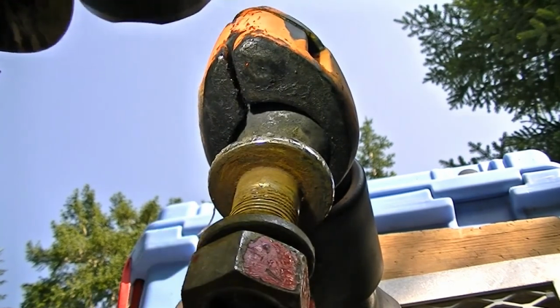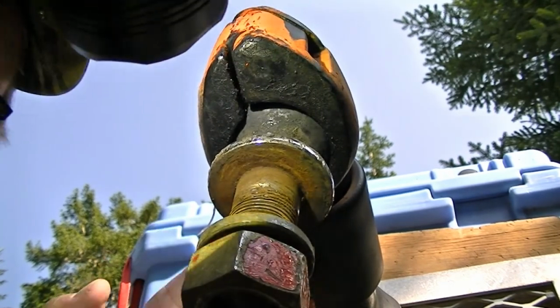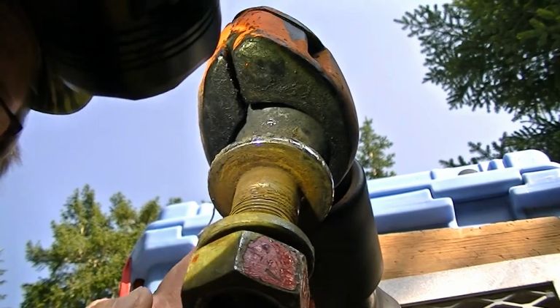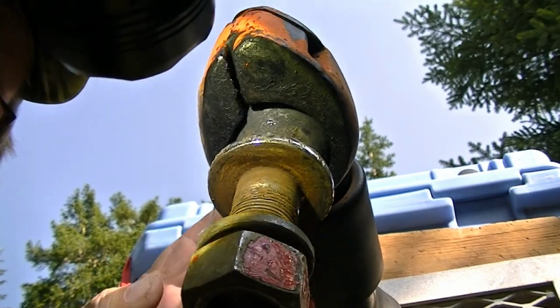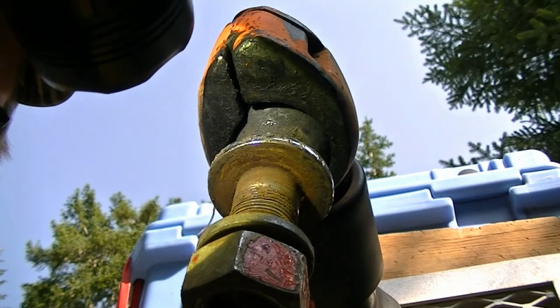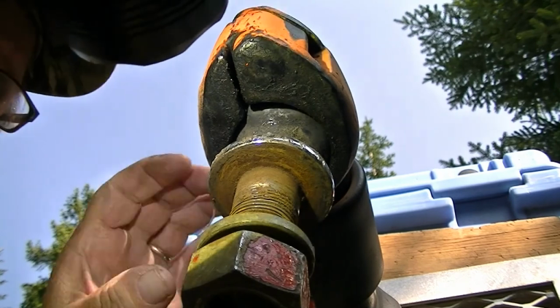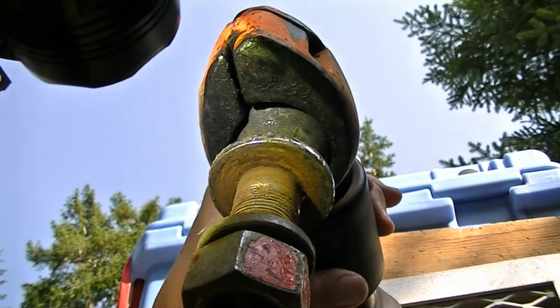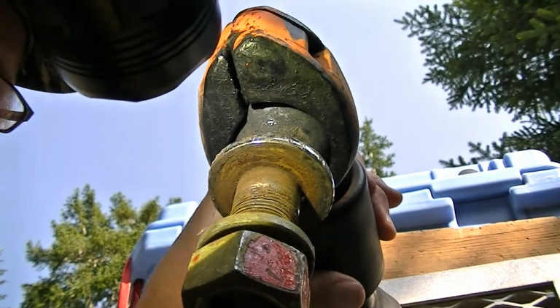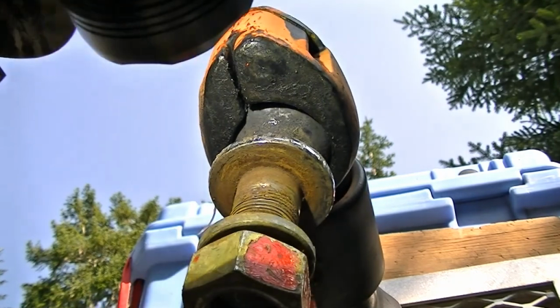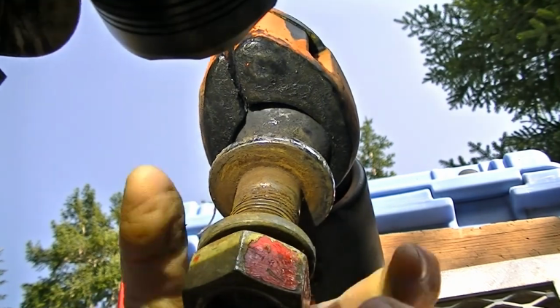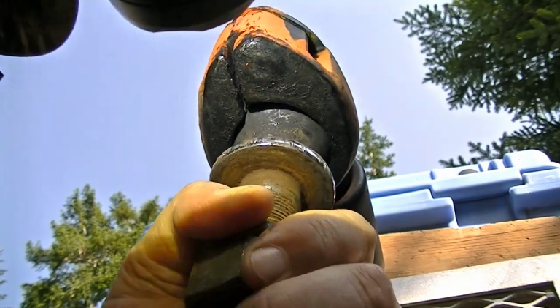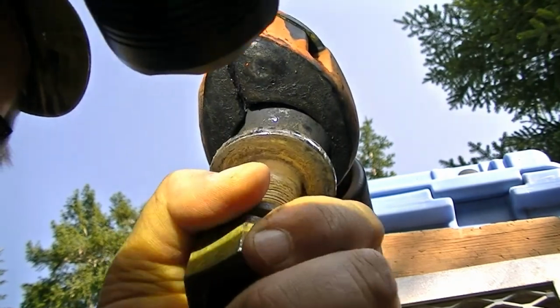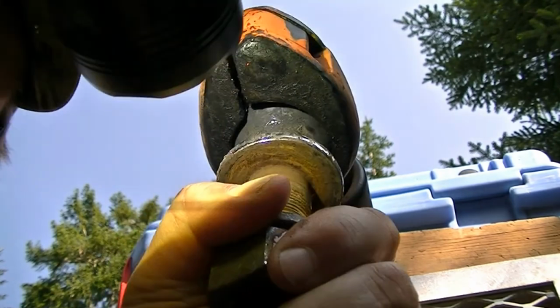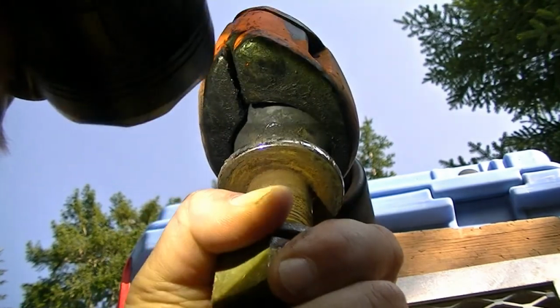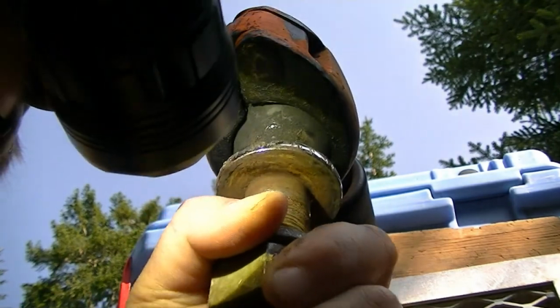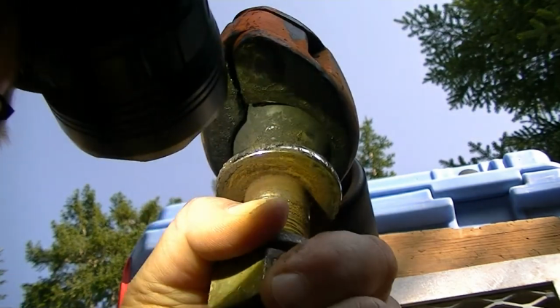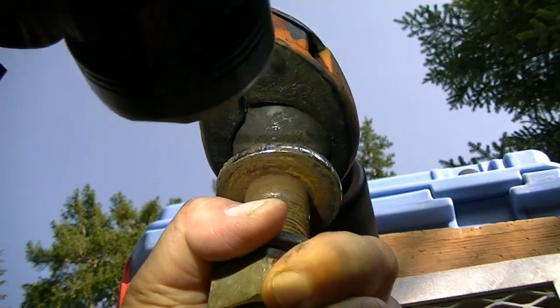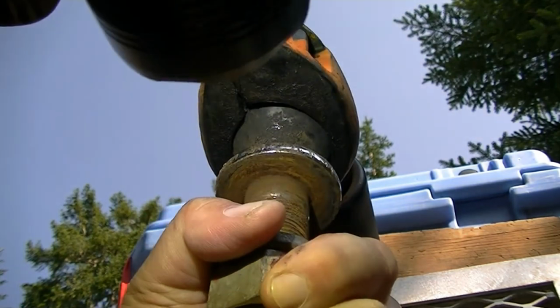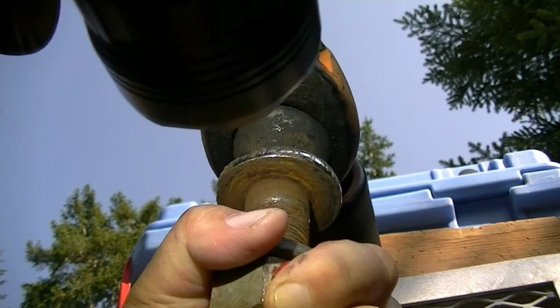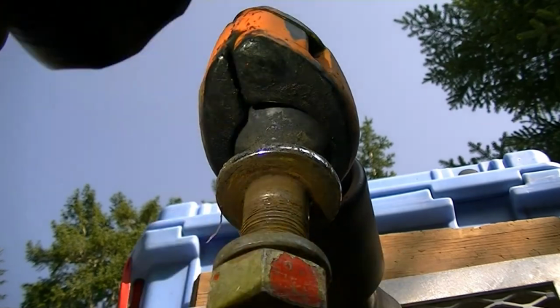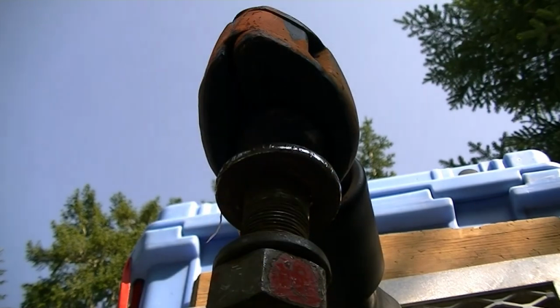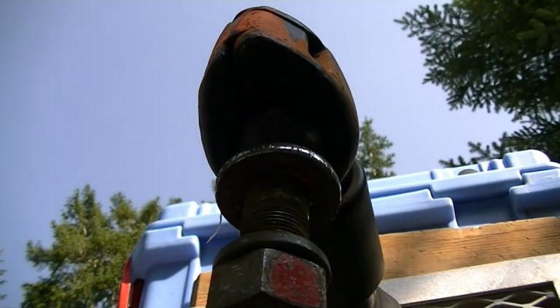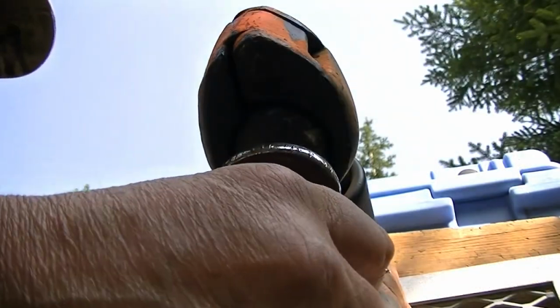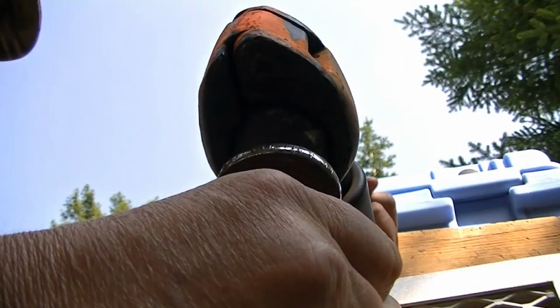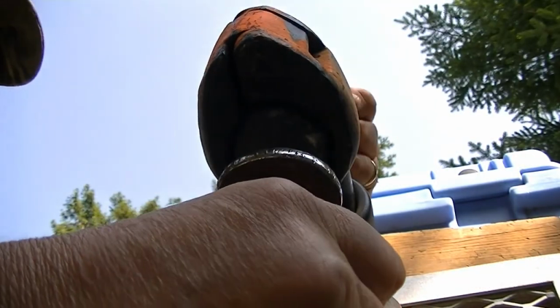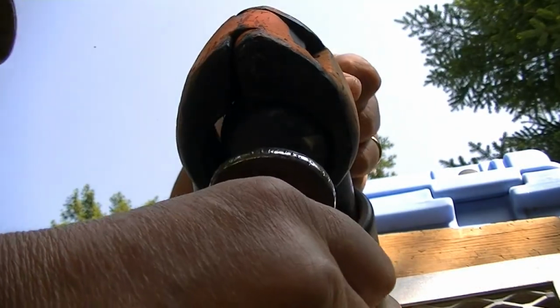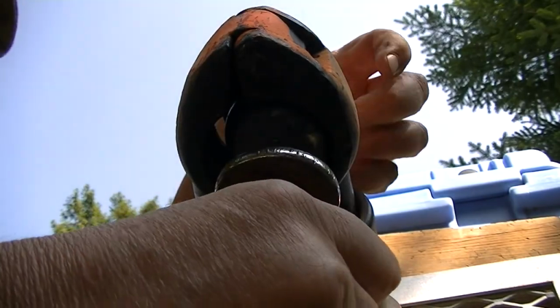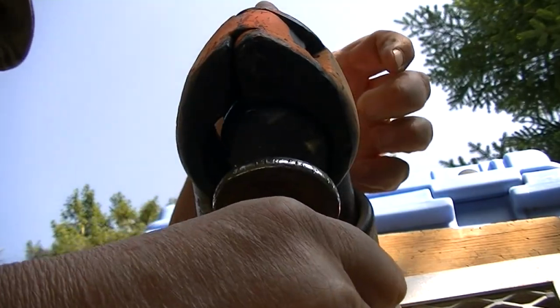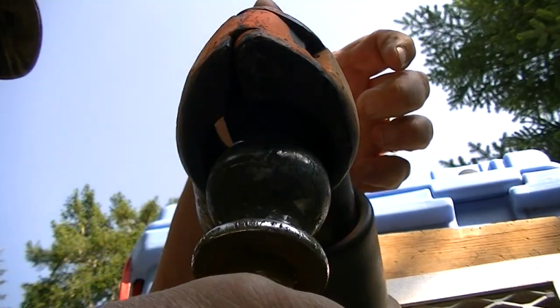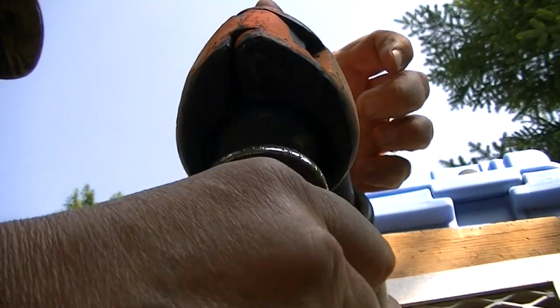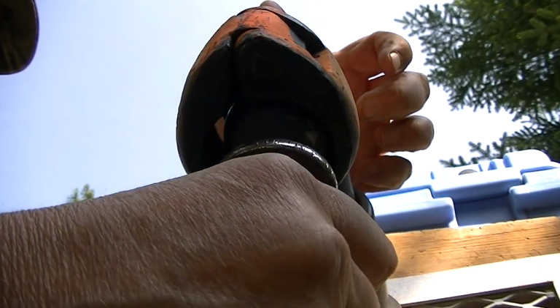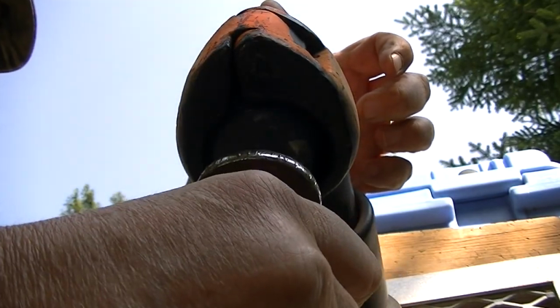As long as this is snug down your collar, you're not going anywhere — this ball can't come out. This is one of the best hitches I've ever seen. Just lift it up, the door opens, and the ball comes over a little bit and comes down.